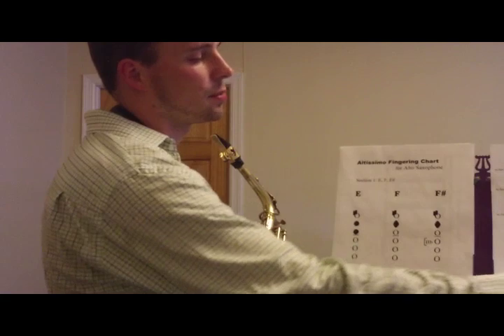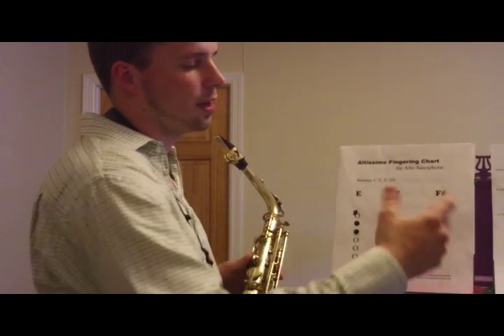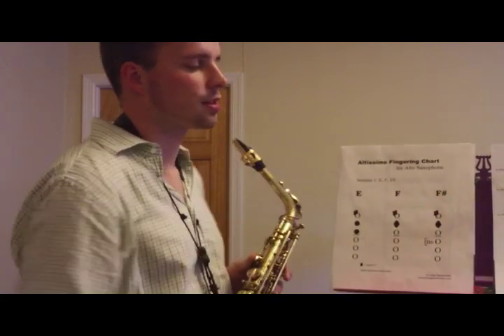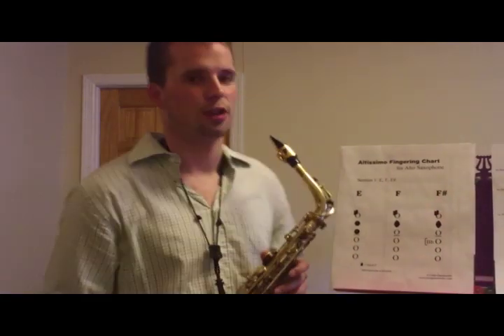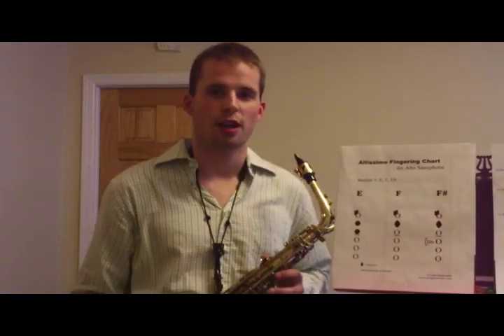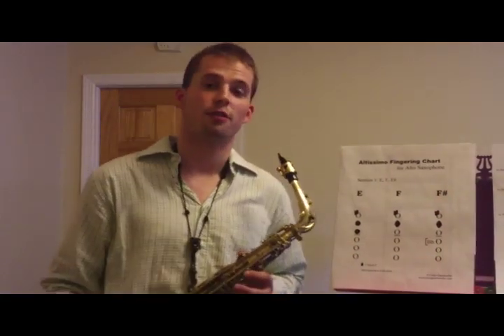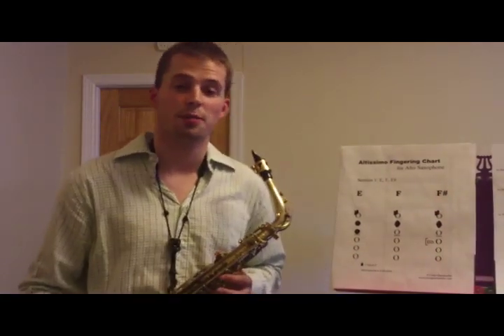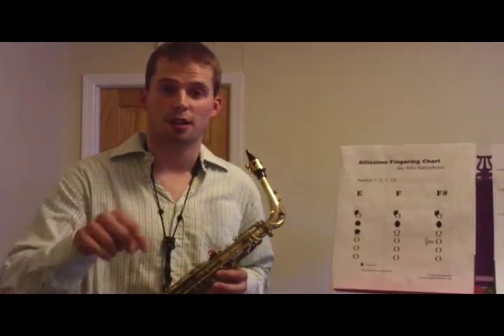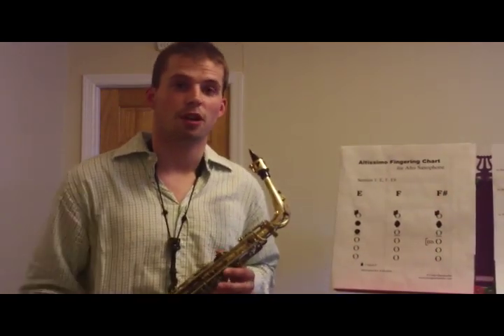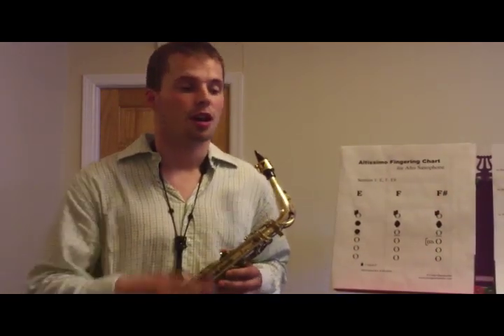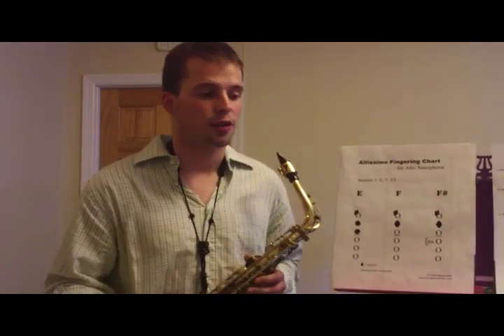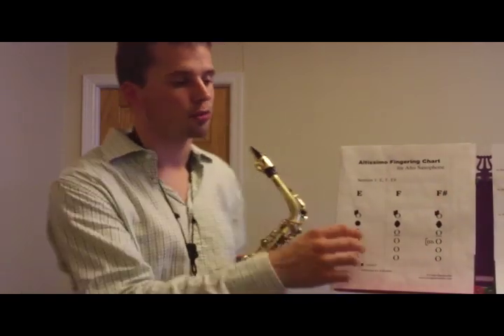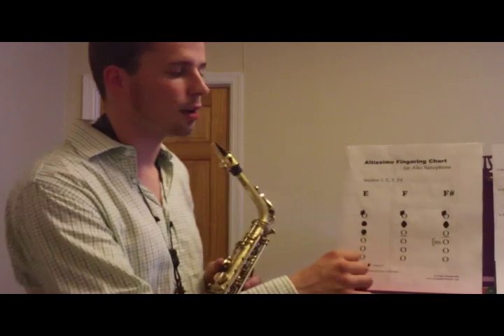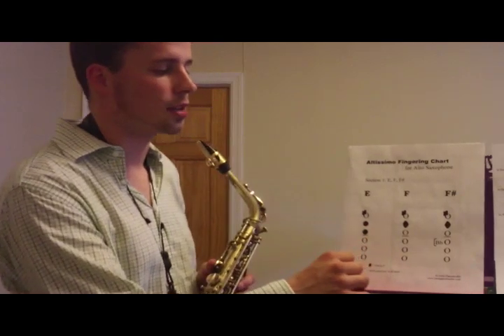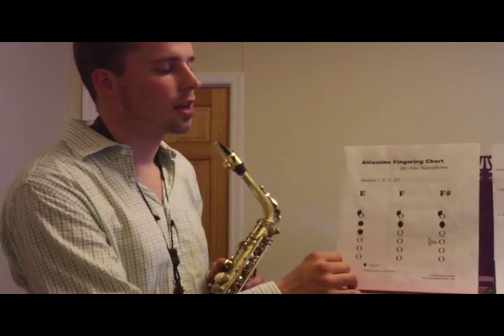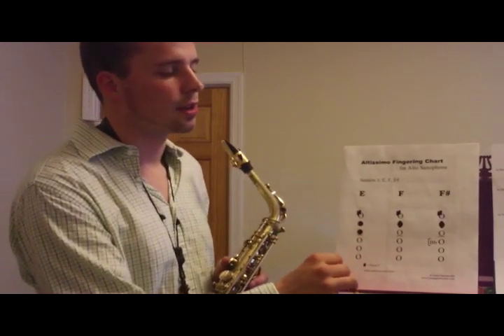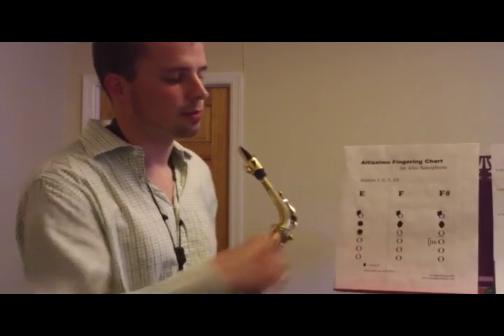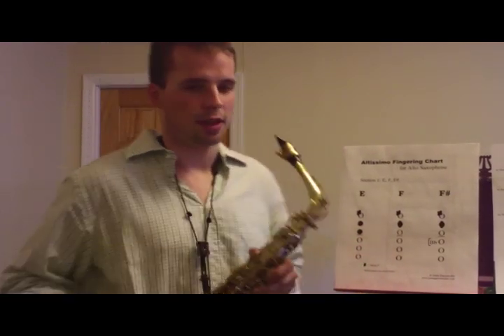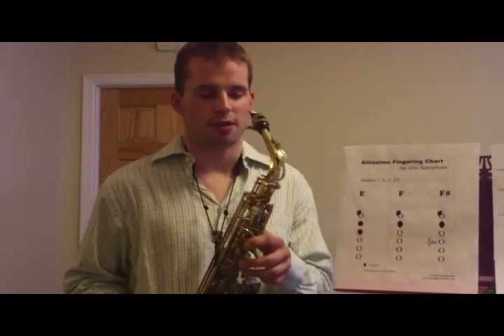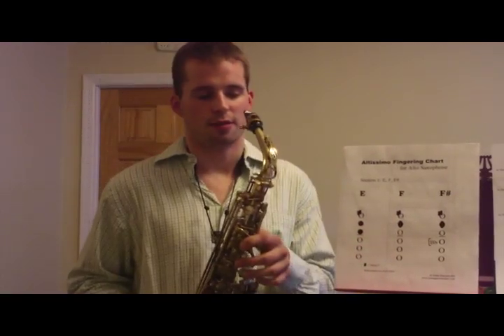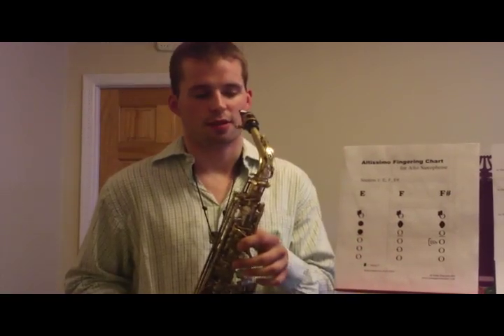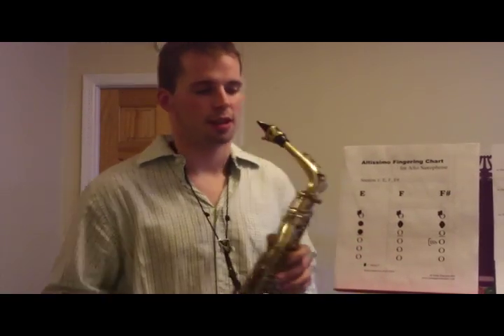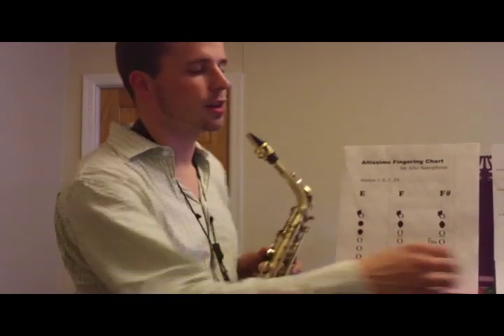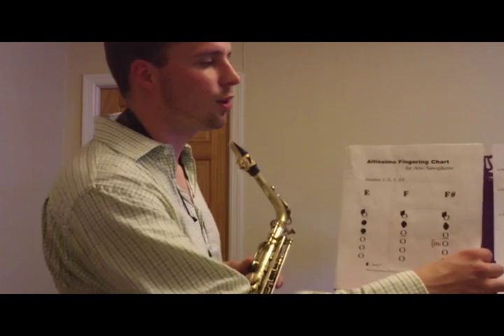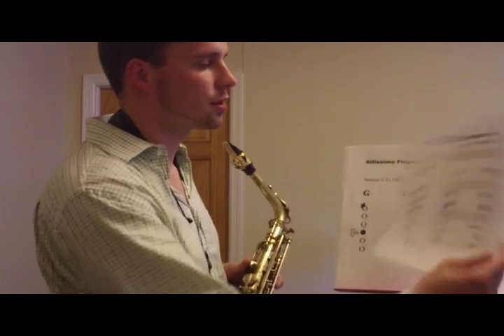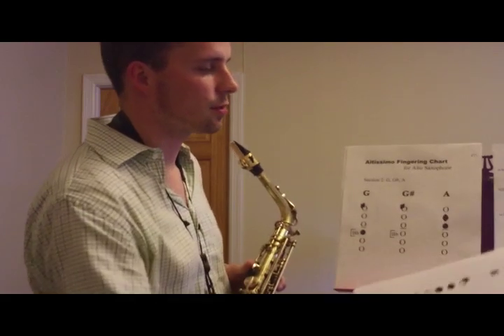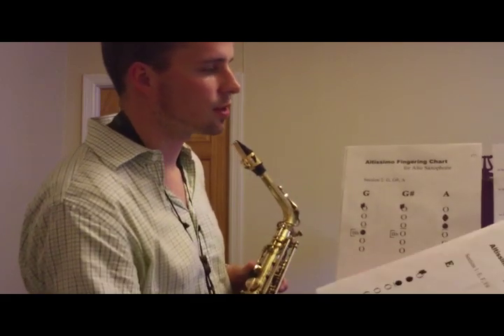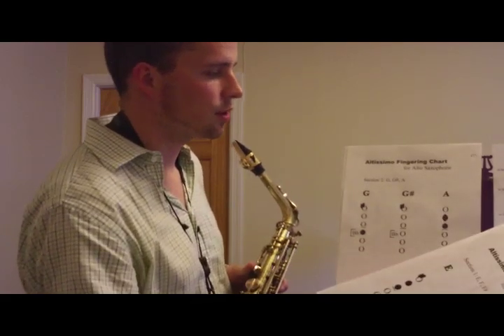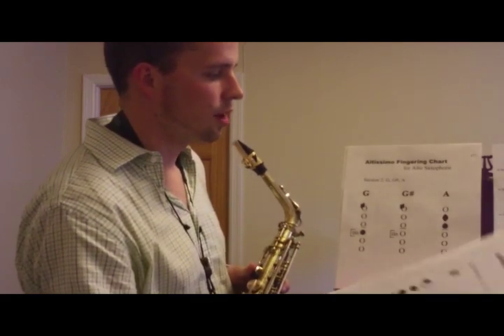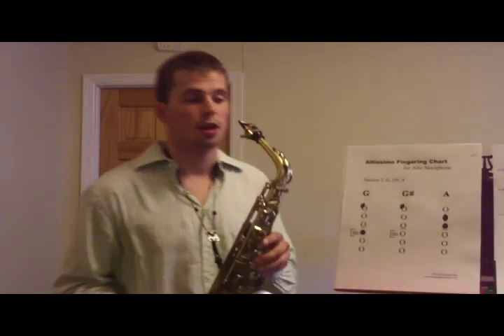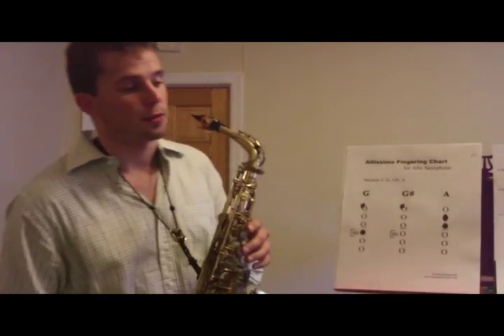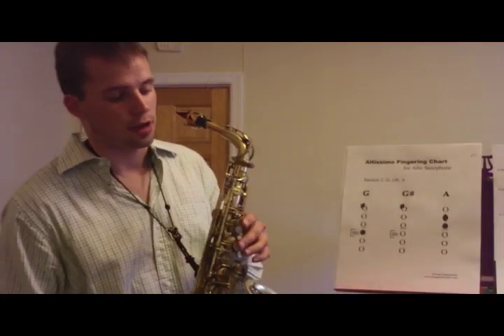I made a little chart for you. You can download that from my website — the link is below, it's free. You can print it out and practice. So you can see those right there. I'm not going to go over it; we'll just jump straight to section two, coming from the F-sharp.